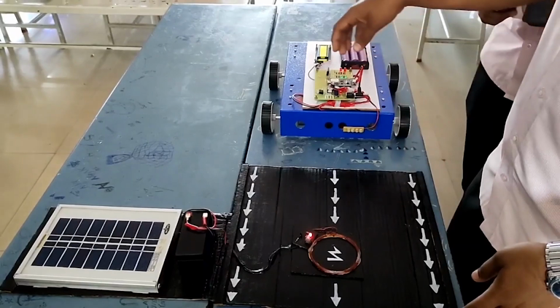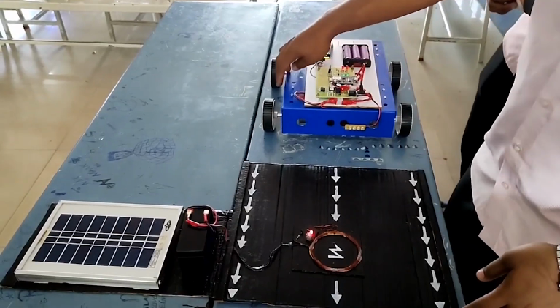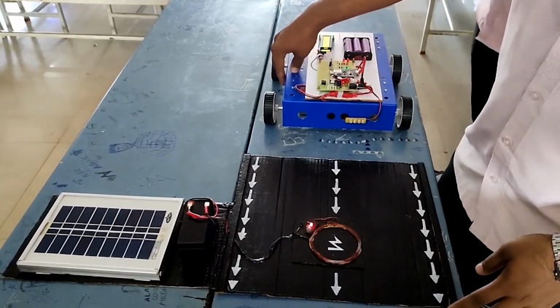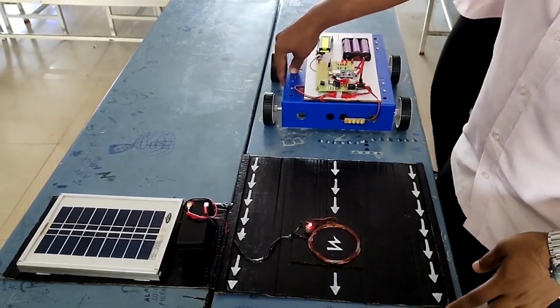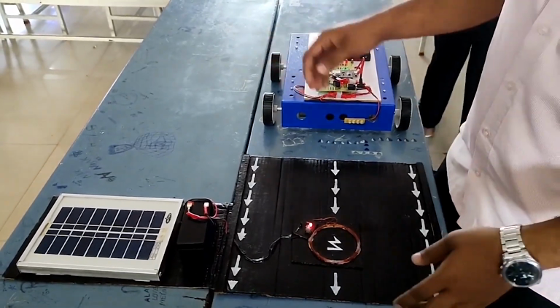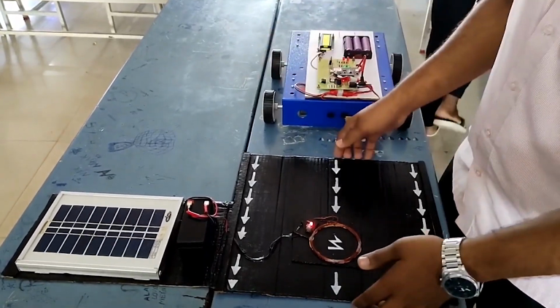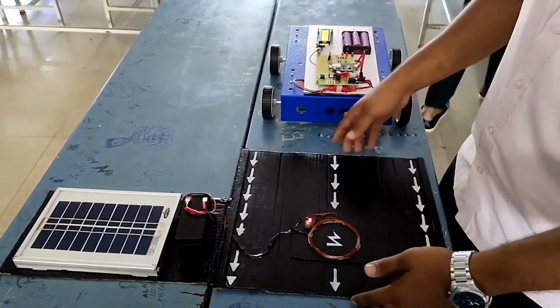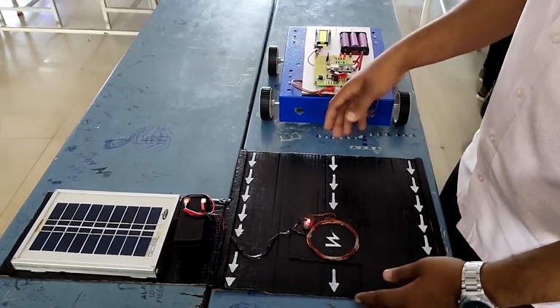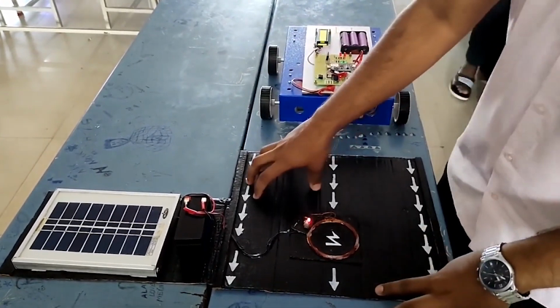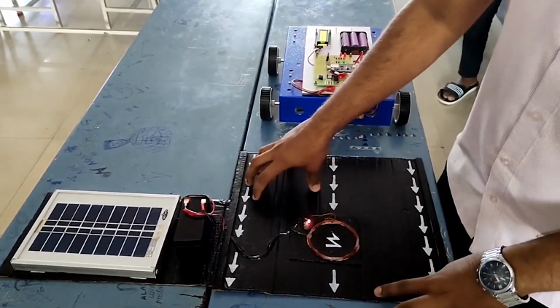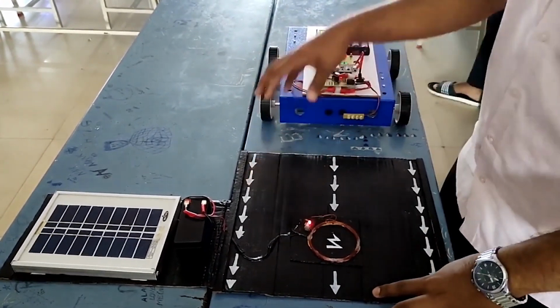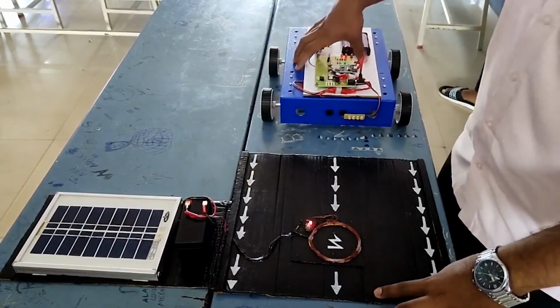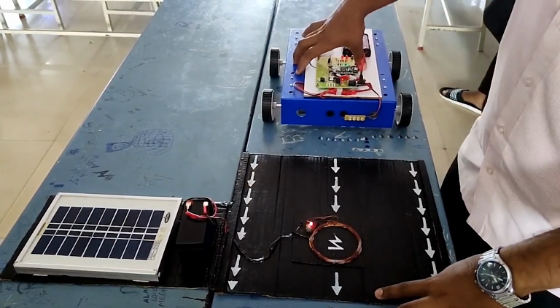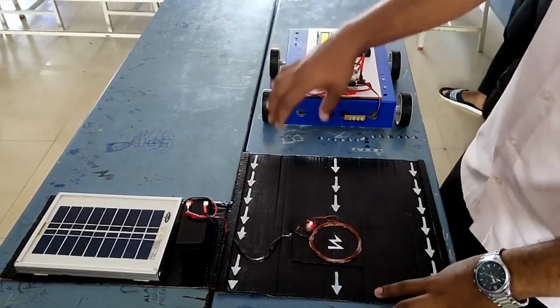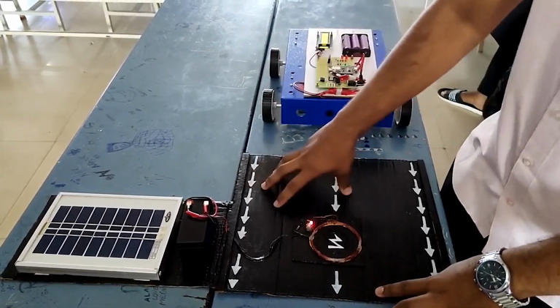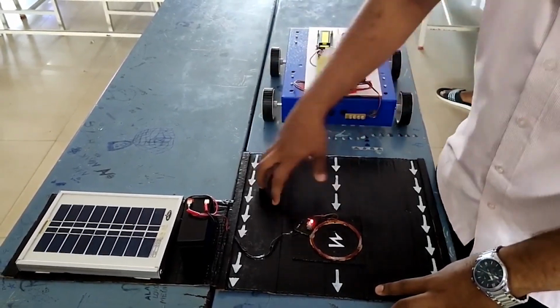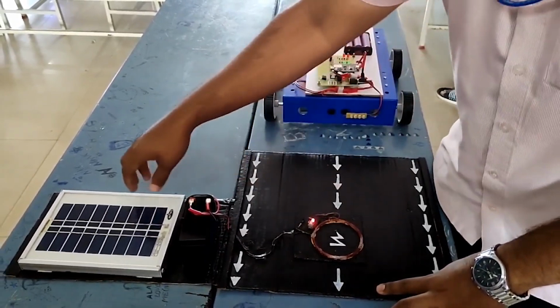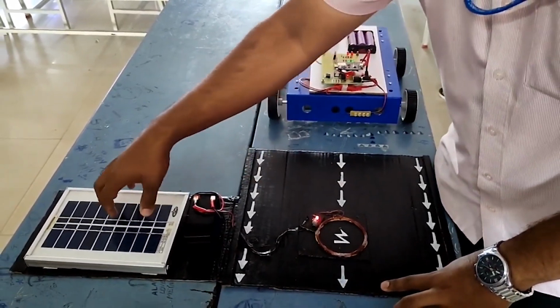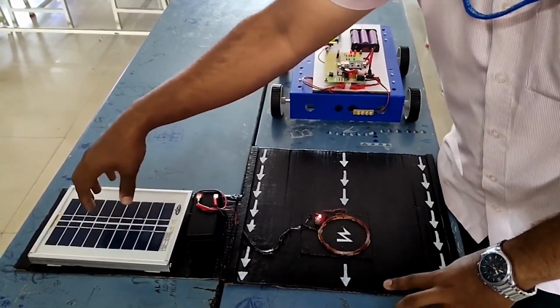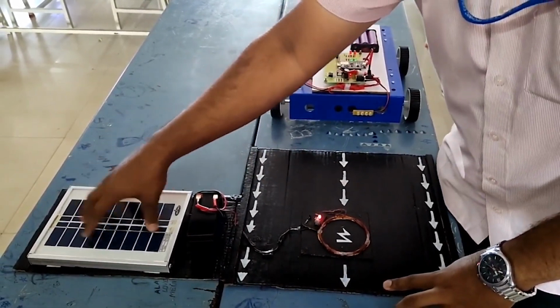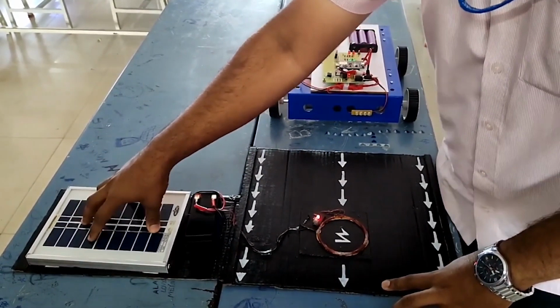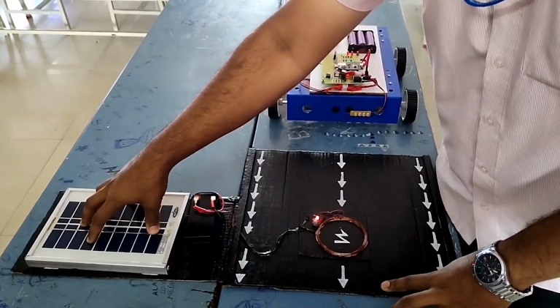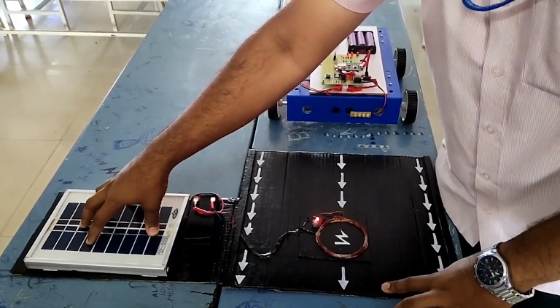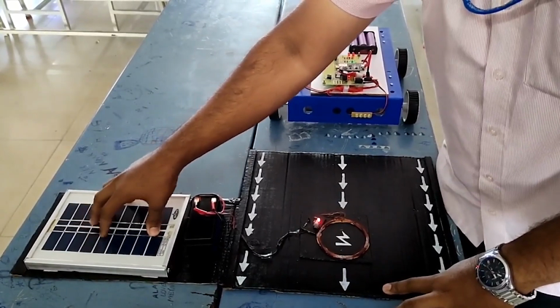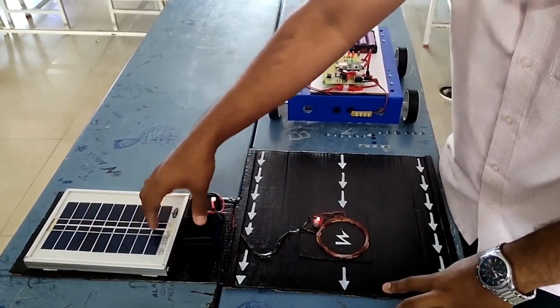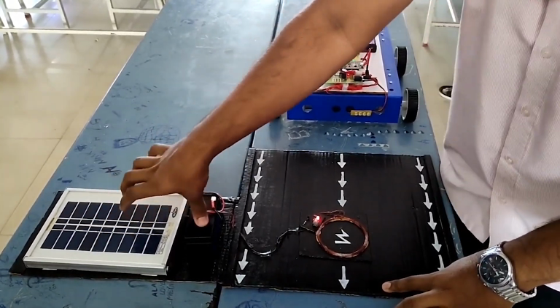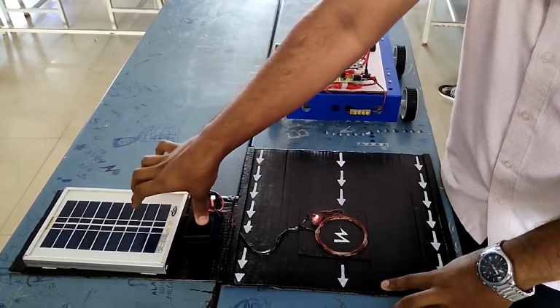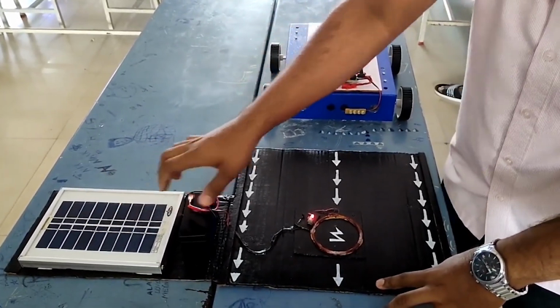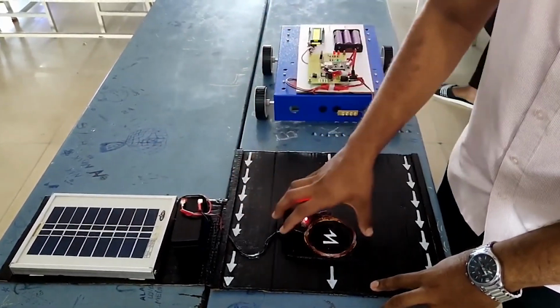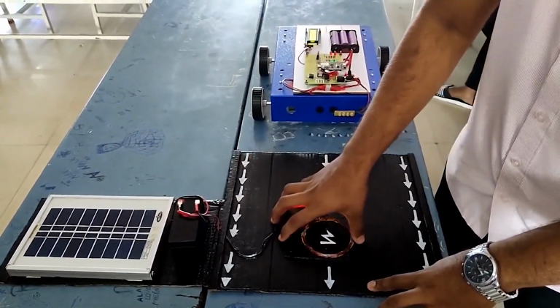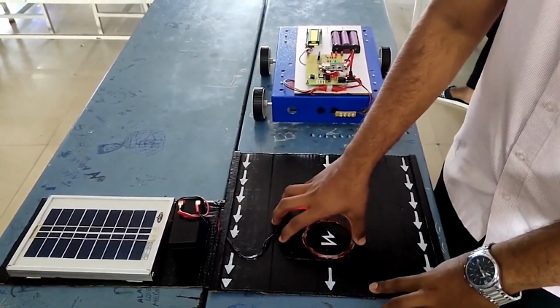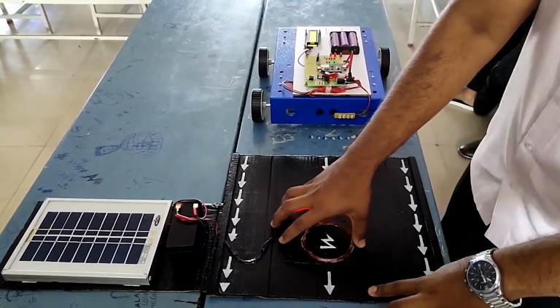As we can see, there are two major sides of our project: one is the transmitting side and one is the receiving side. On the transmitting side, we can see there is a 3W solar panel, a 12V lithium battery, and a transmitting coil.